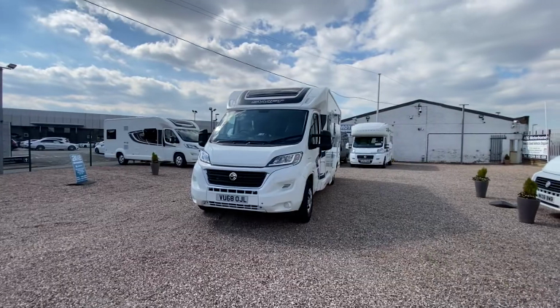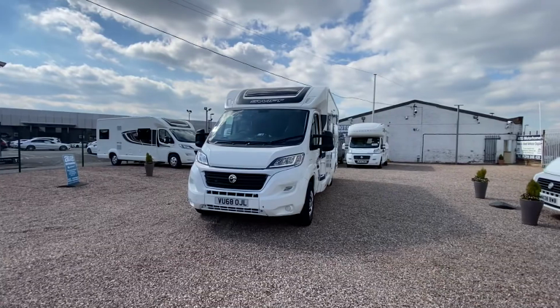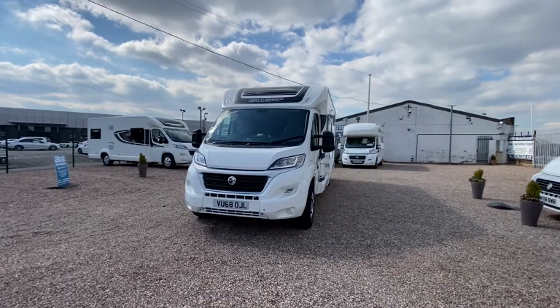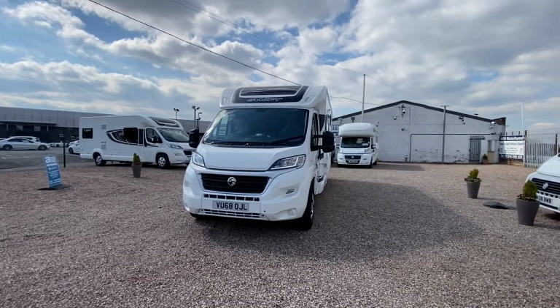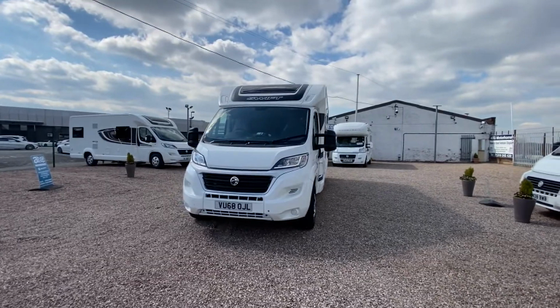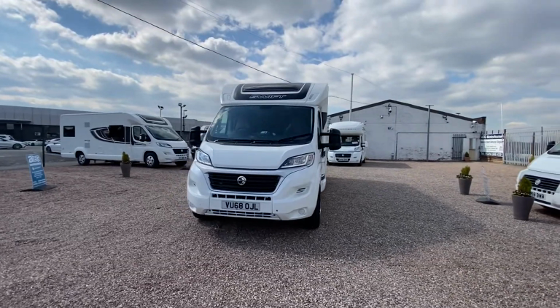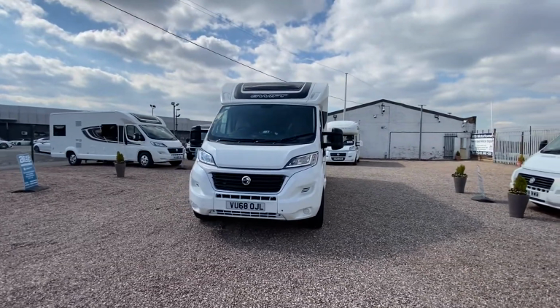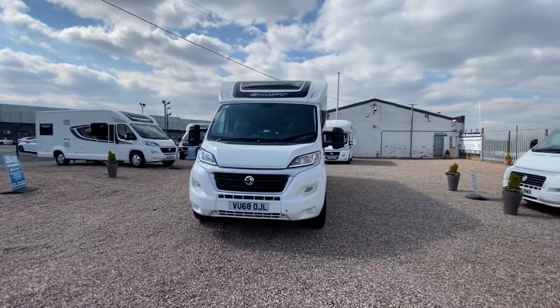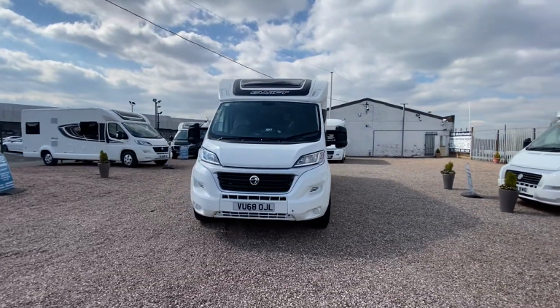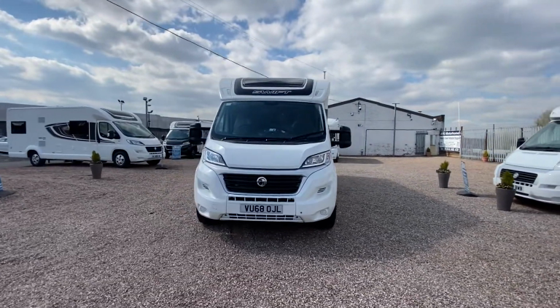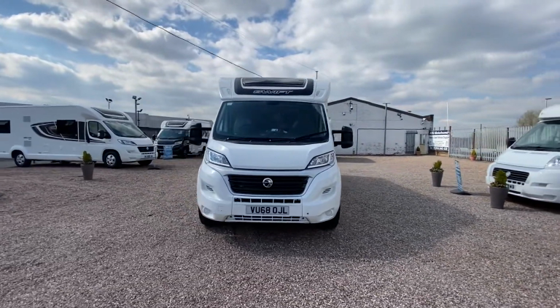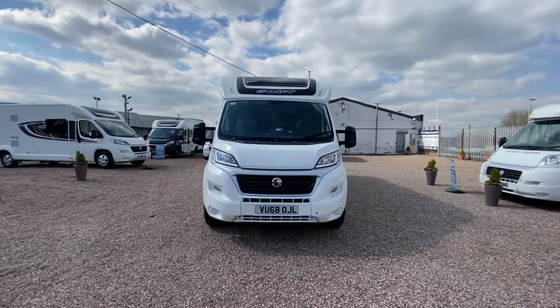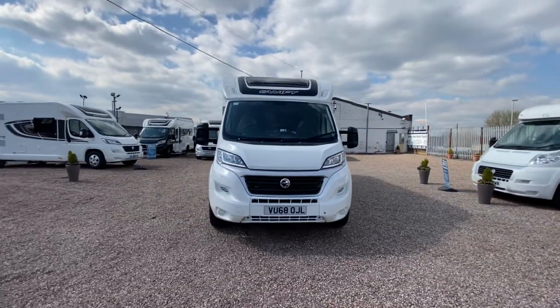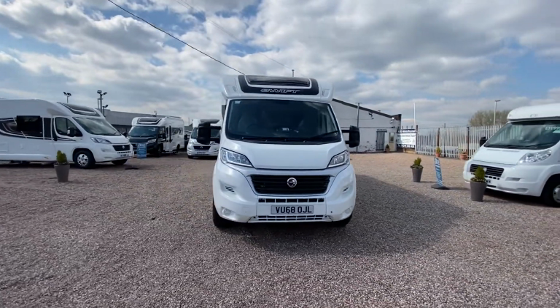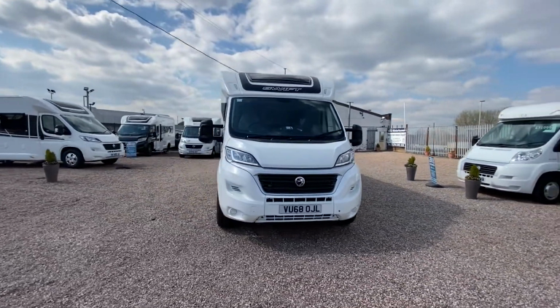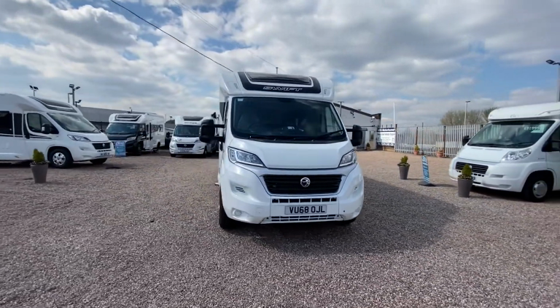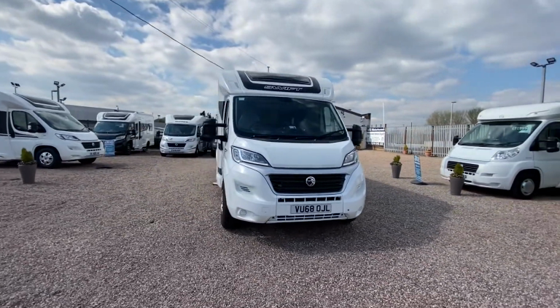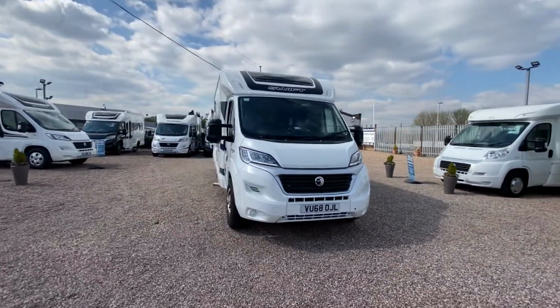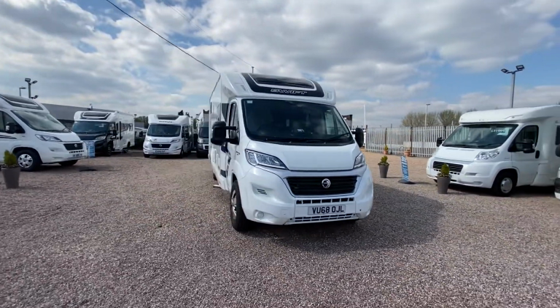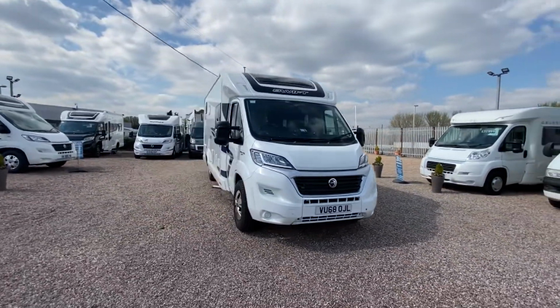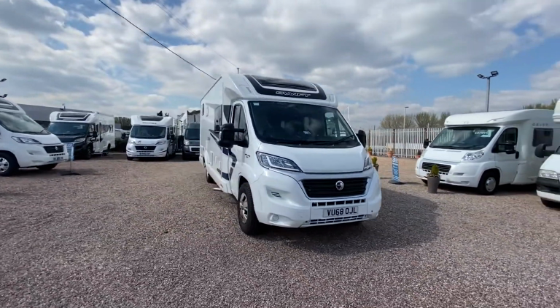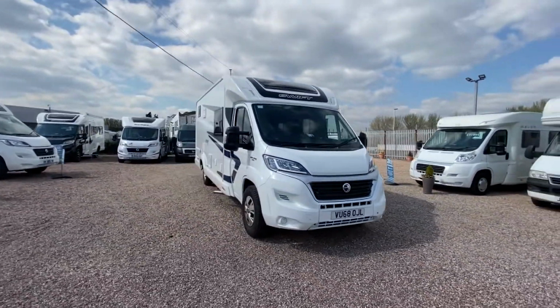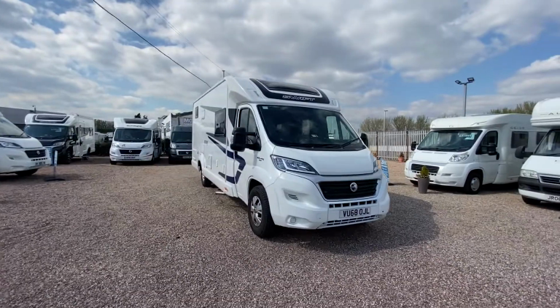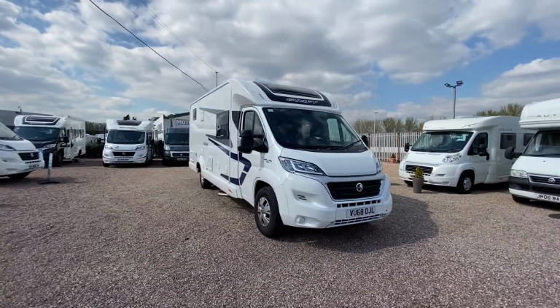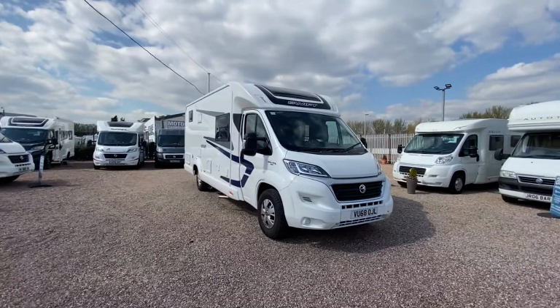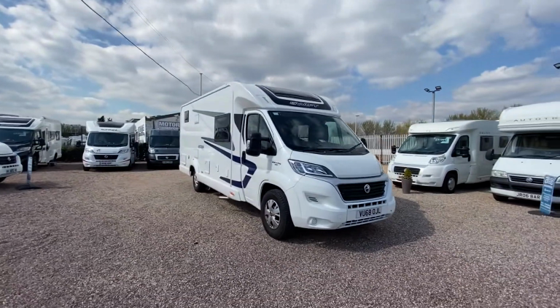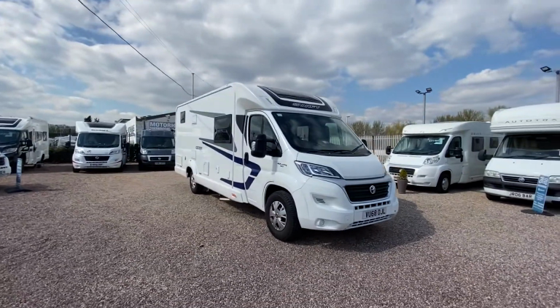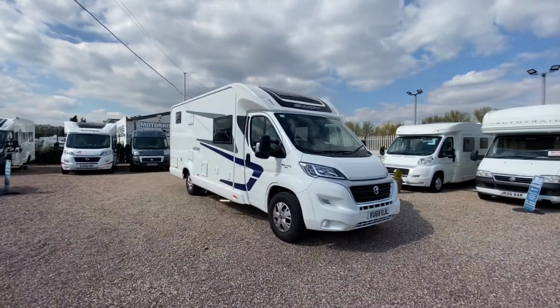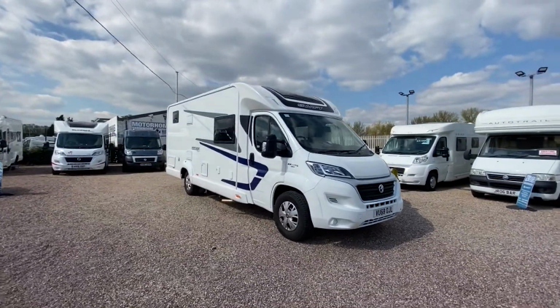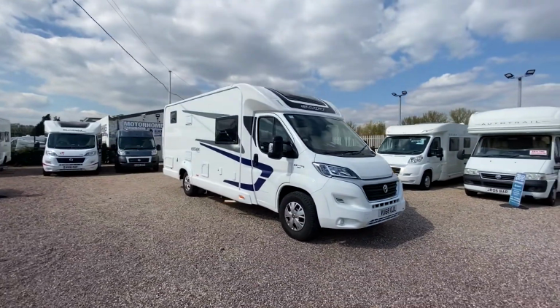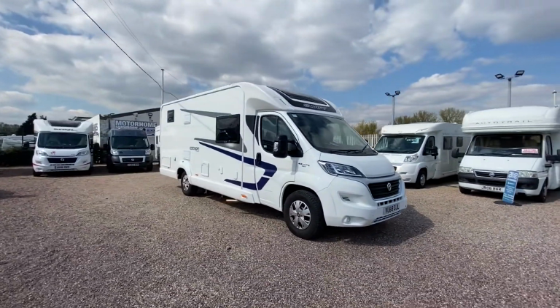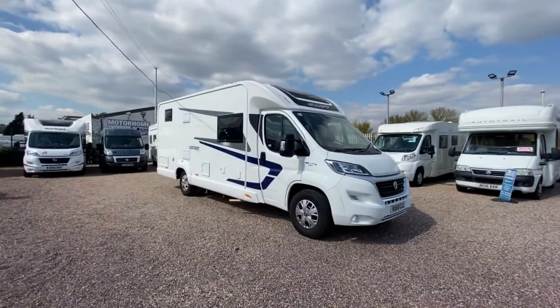Hello, I'm Jake from AEG Motorhomes here in Starbridge. This is the Swifterscope 684 — a lovely motorhome with some great features. I'm just going to run you through it.